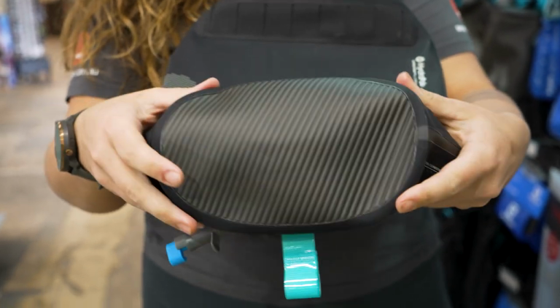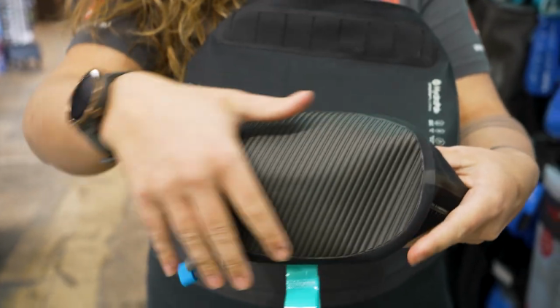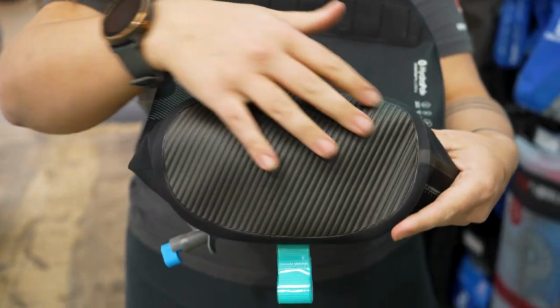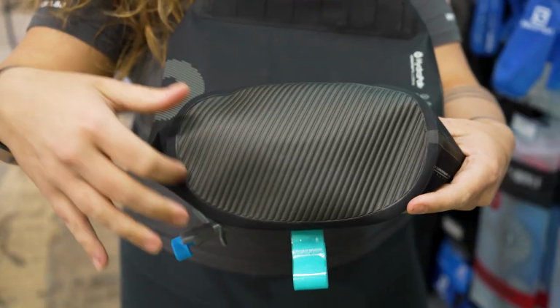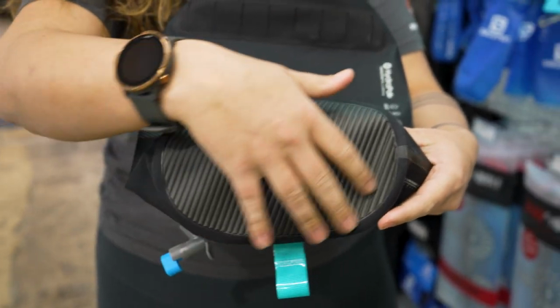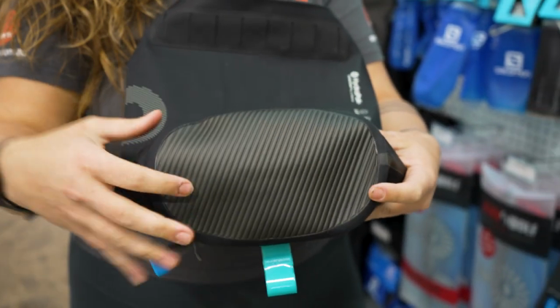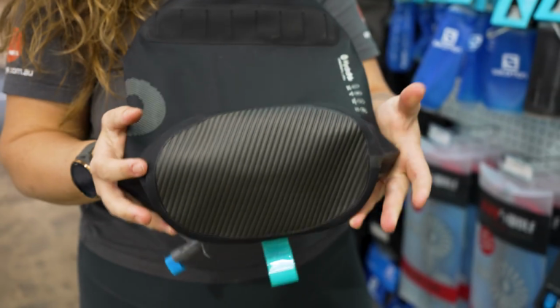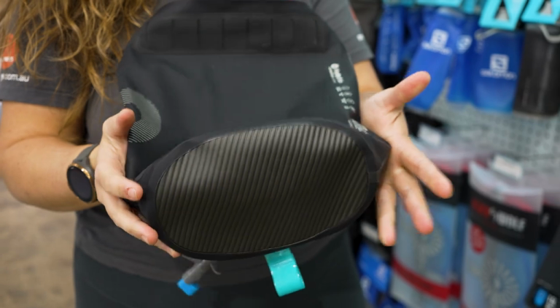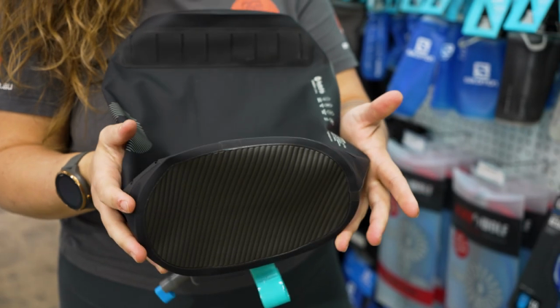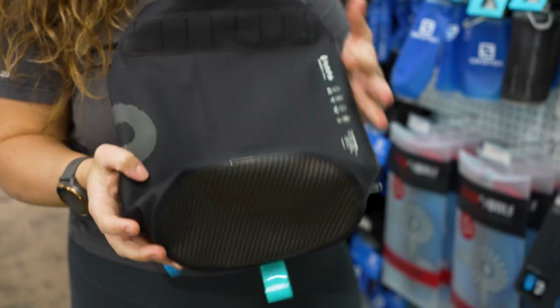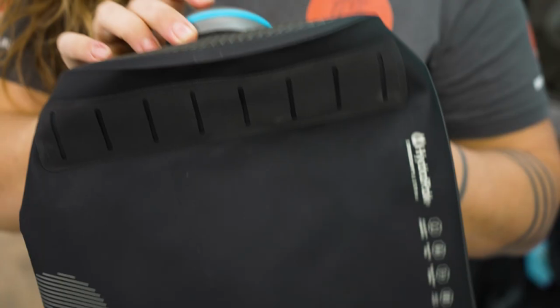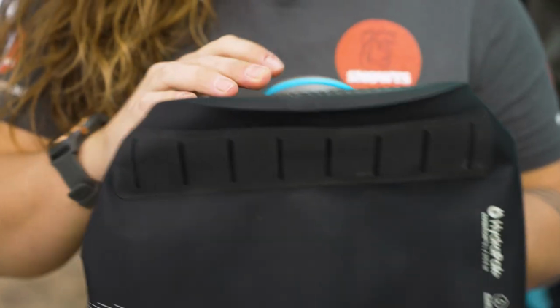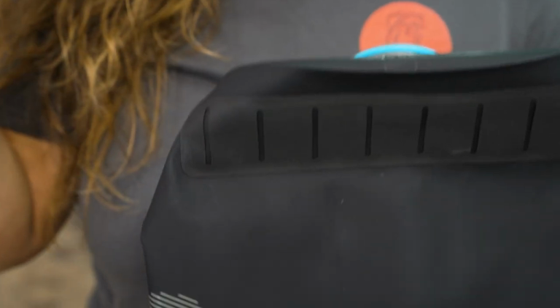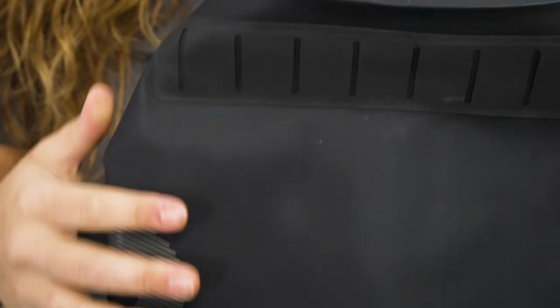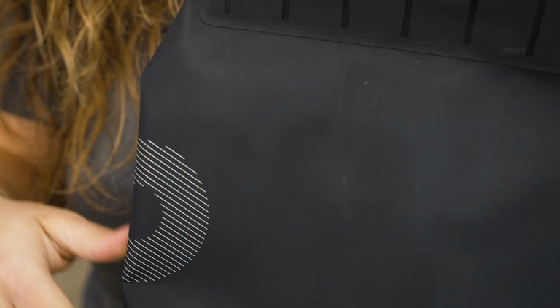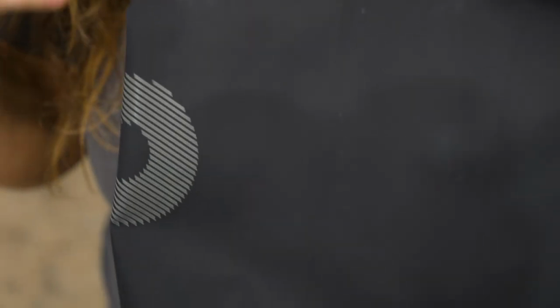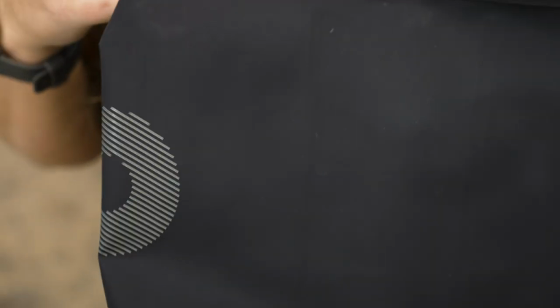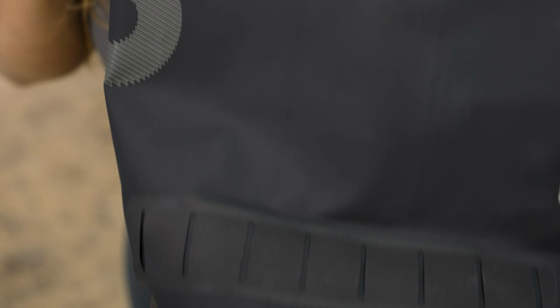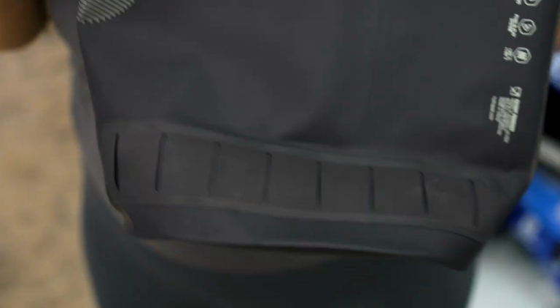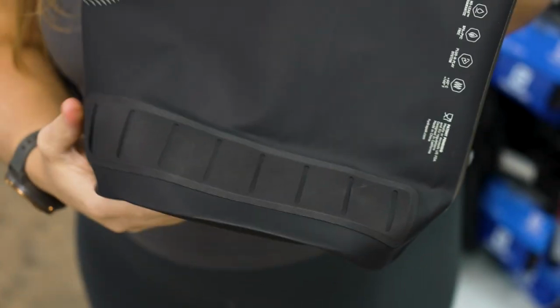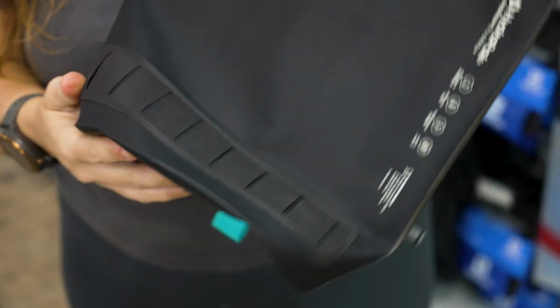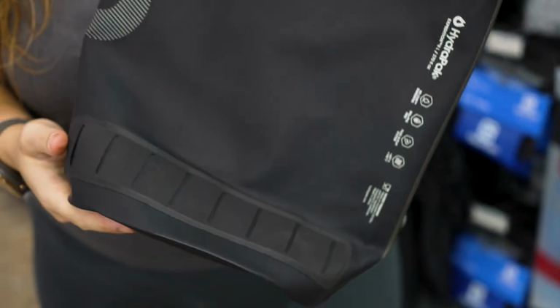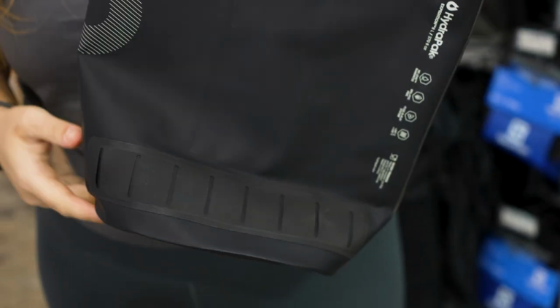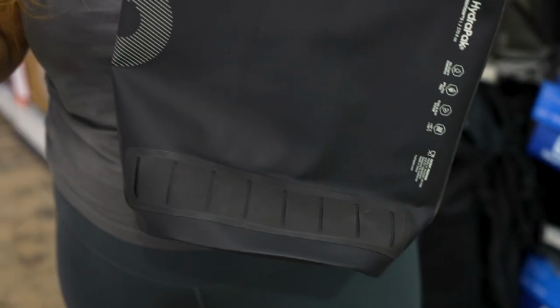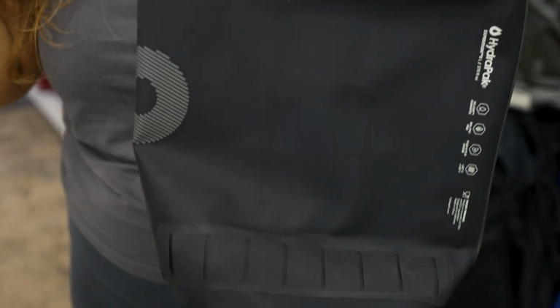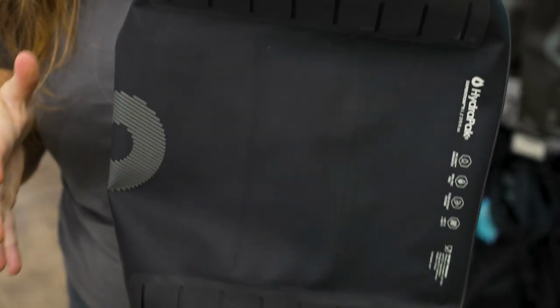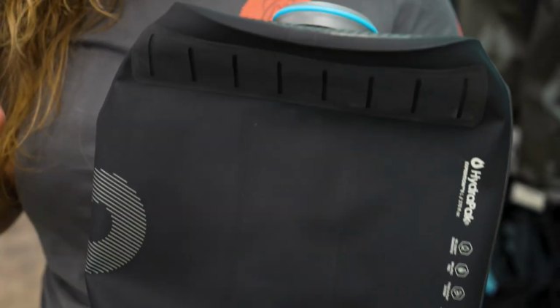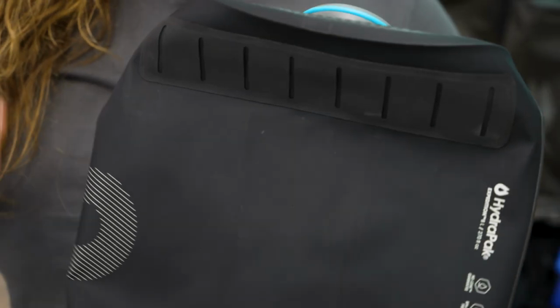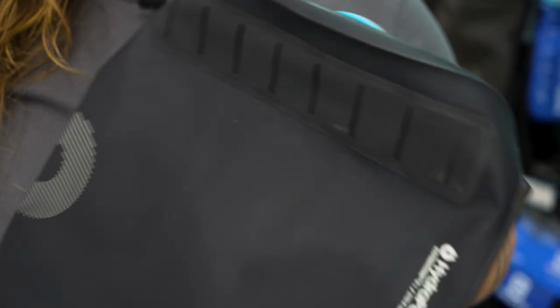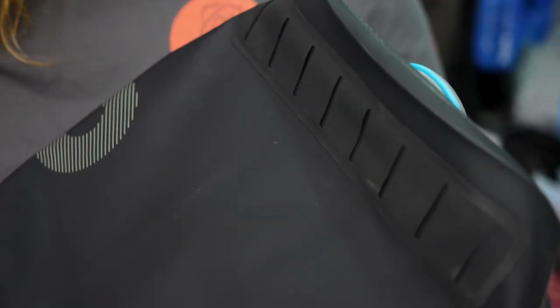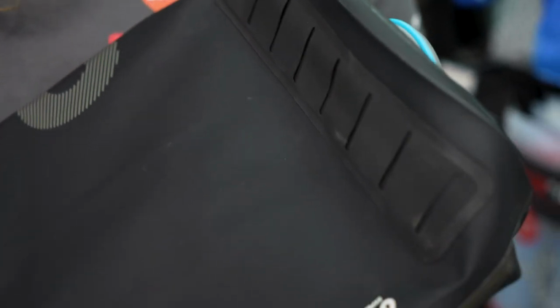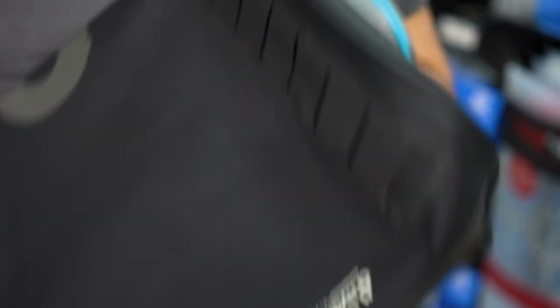As you can see here, the shape of the bag is more ovular as opposed to circular. It's made from polyurethane, polypropylene and a range of other poly materials that are all food grade and BPA and PVC free.